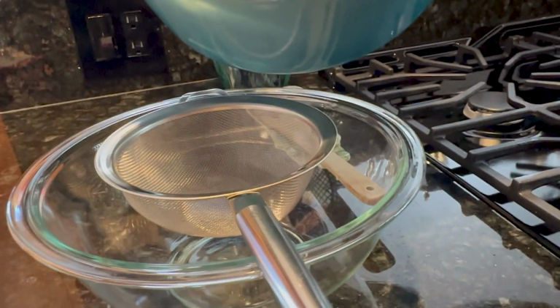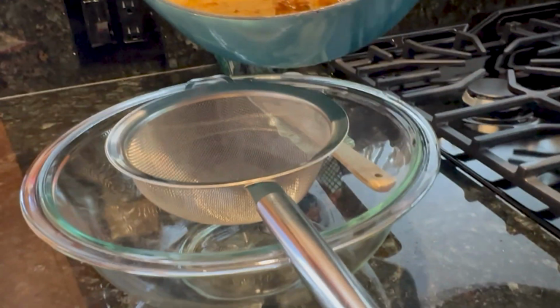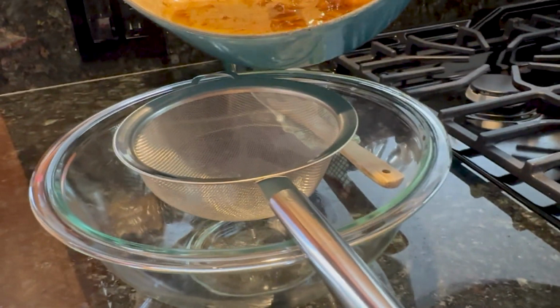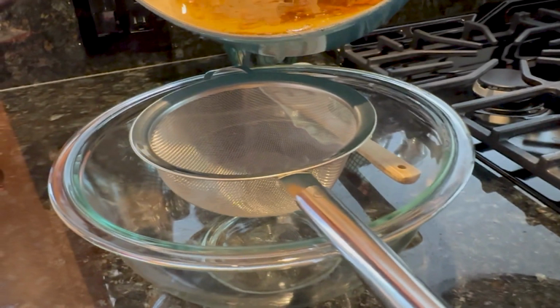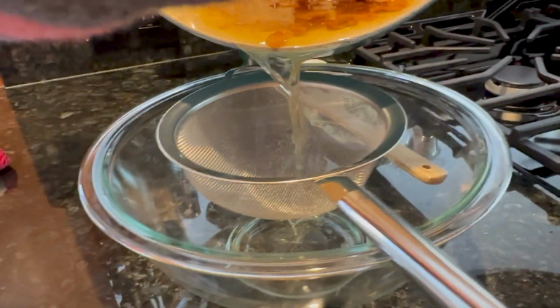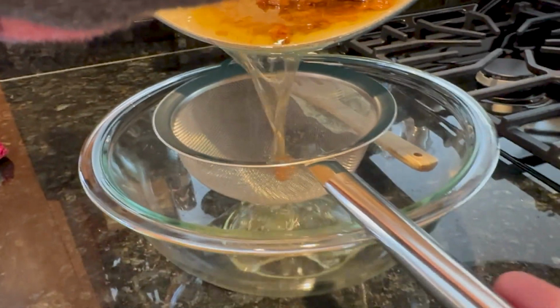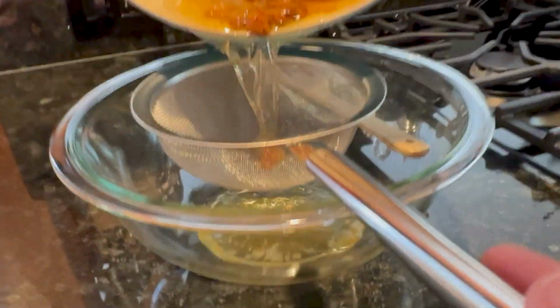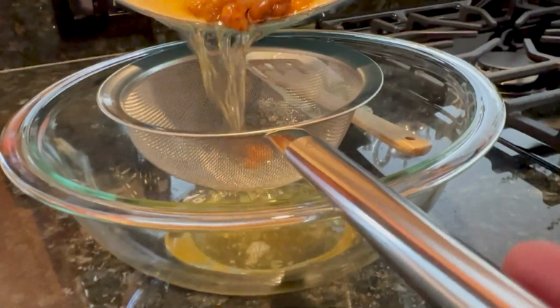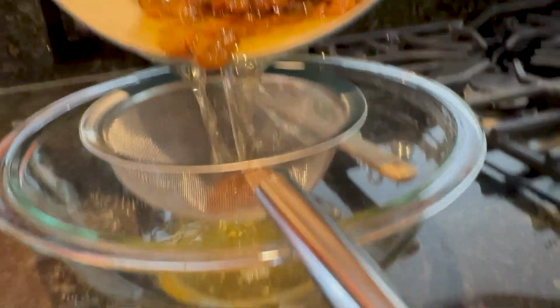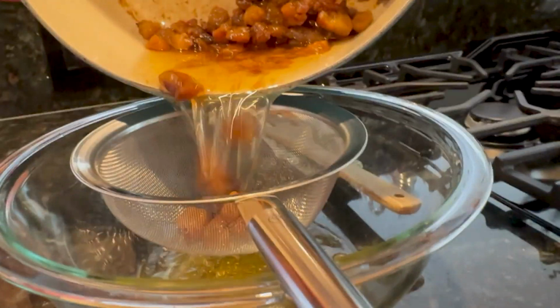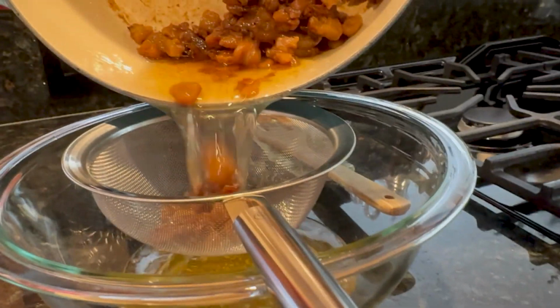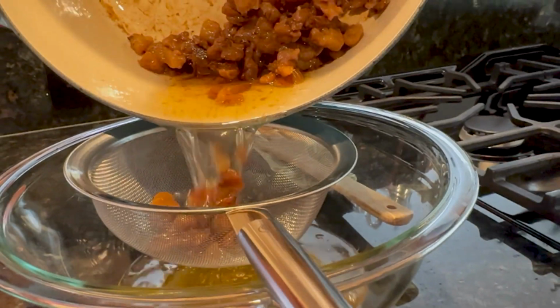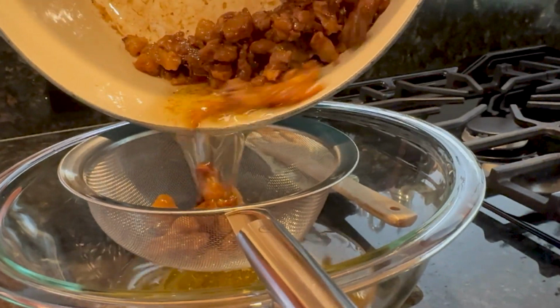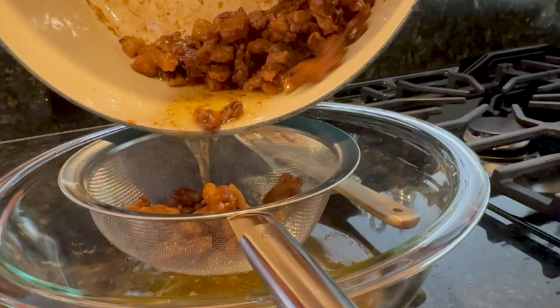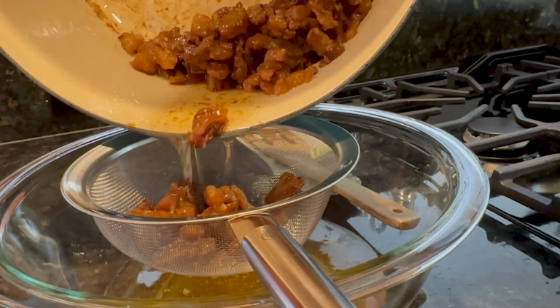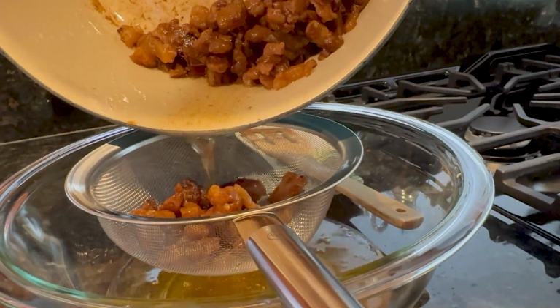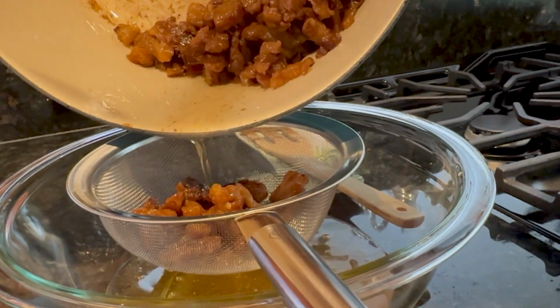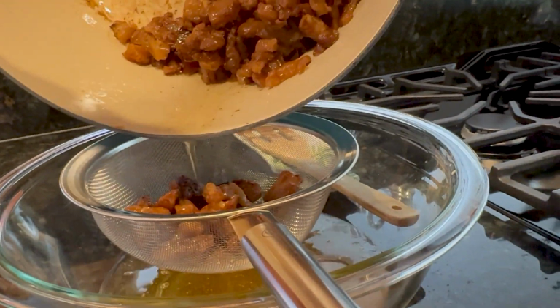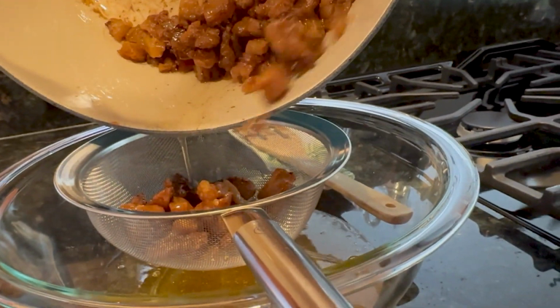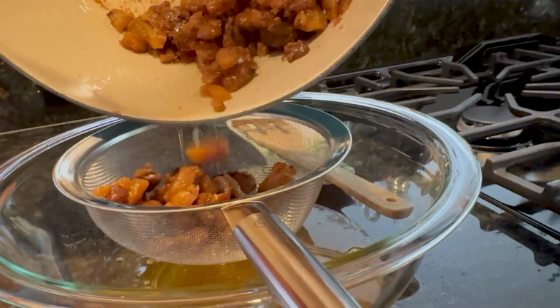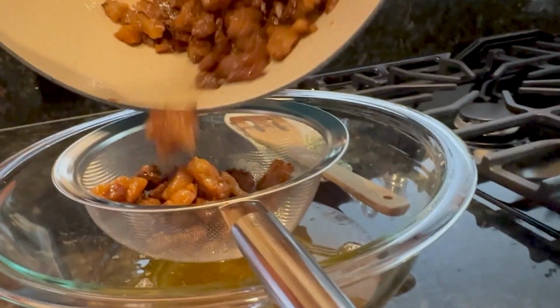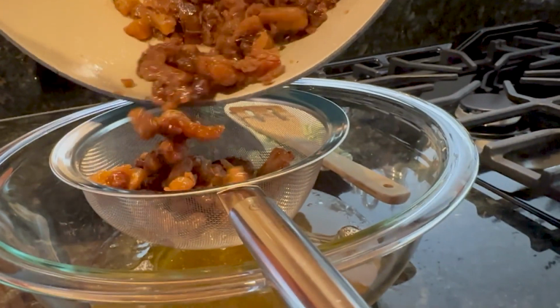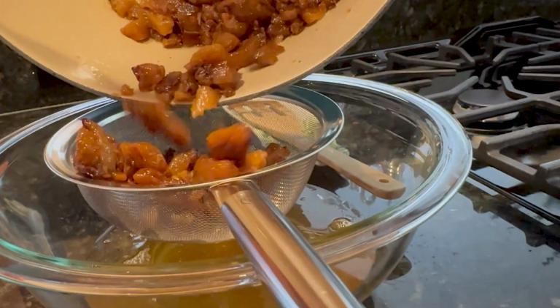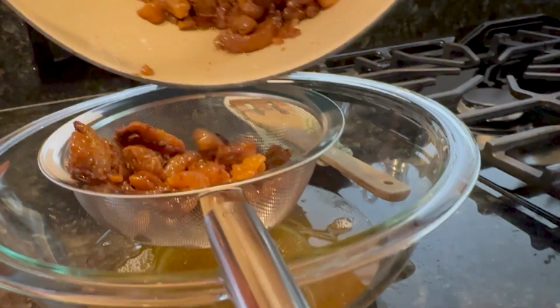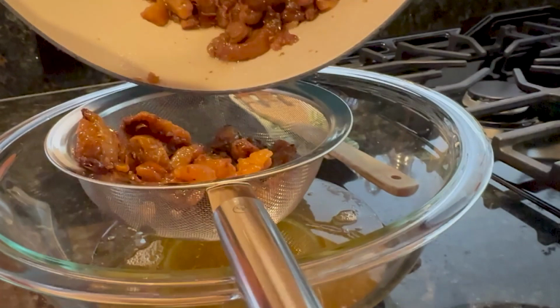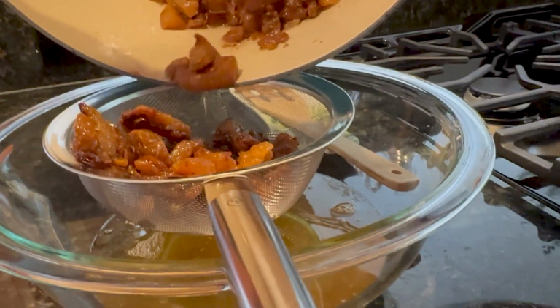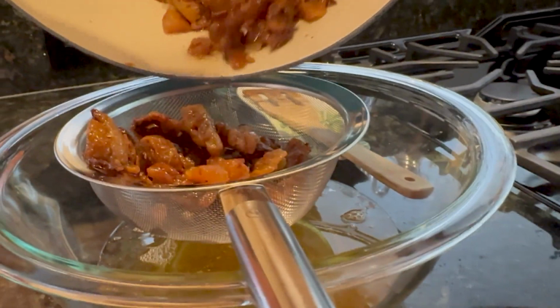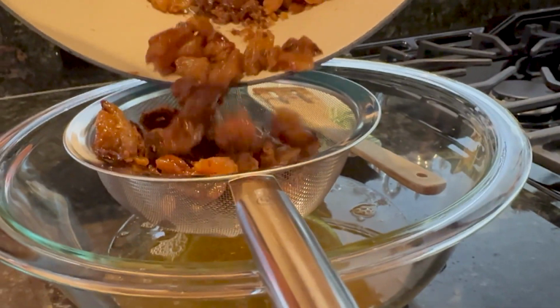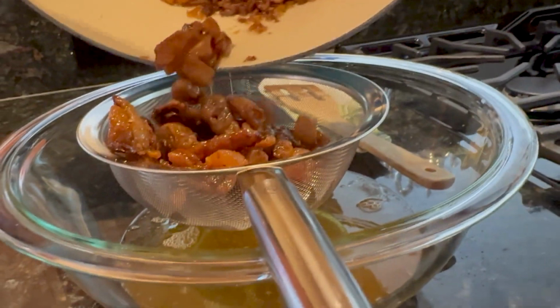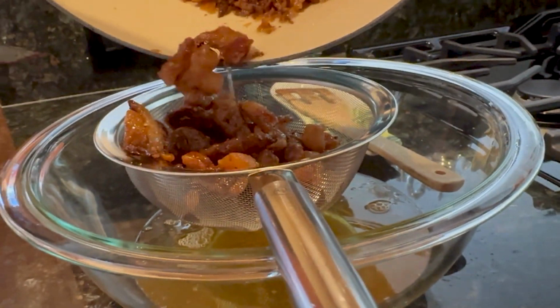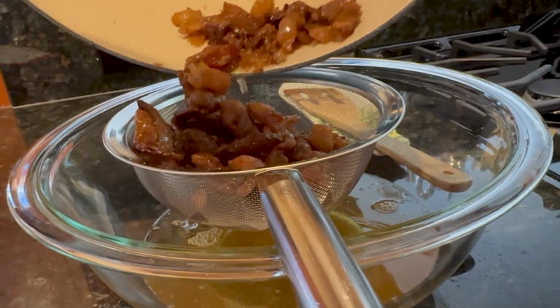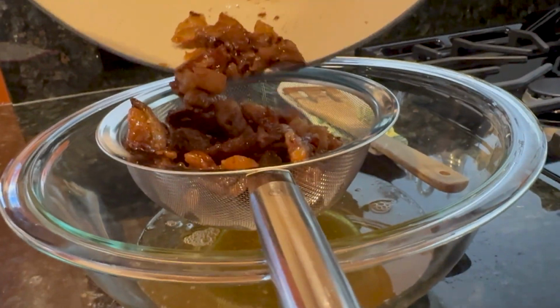All you're going to do is take and strain it through a fine mesh strainer. It kind of helps having two hands for this. We save all those little pieces and kind of eat them as little crunchy fat bites — they have a little bit of meat on them and they're actually quite delicious.